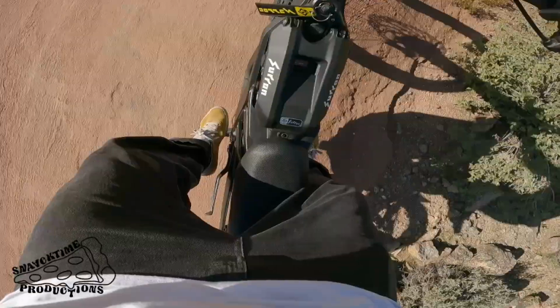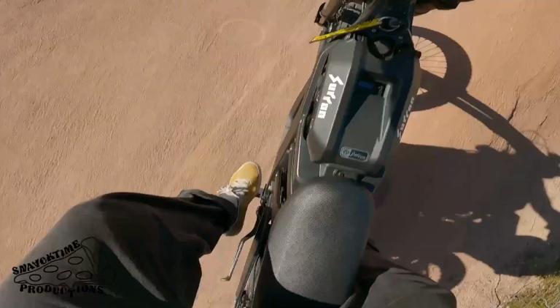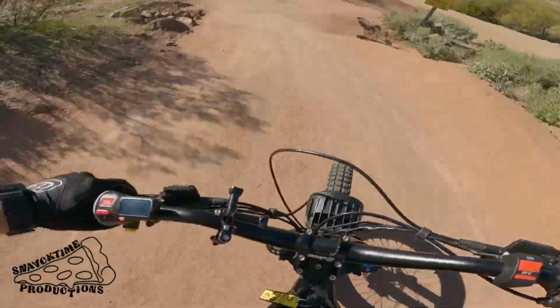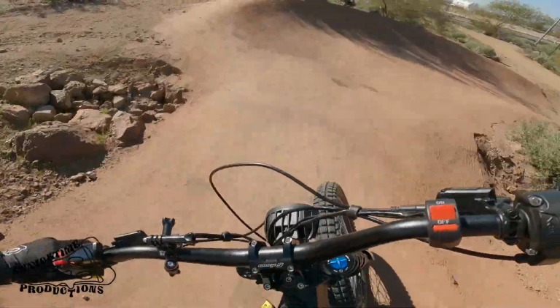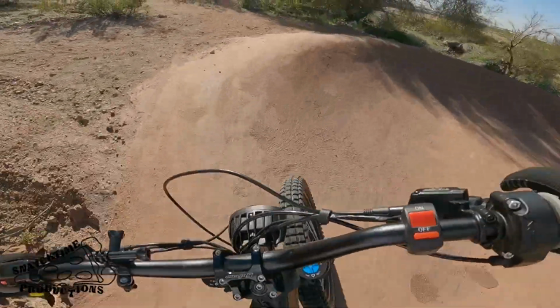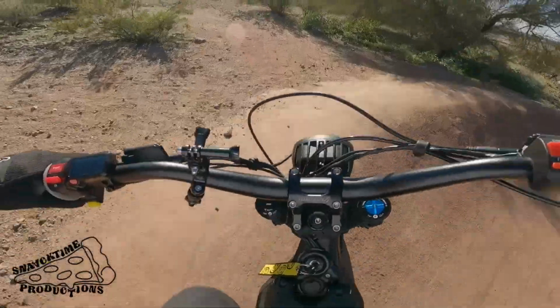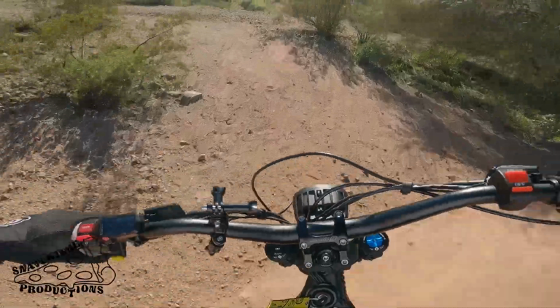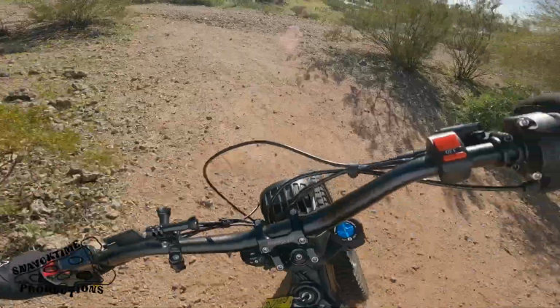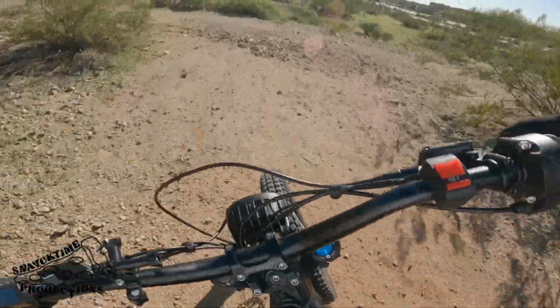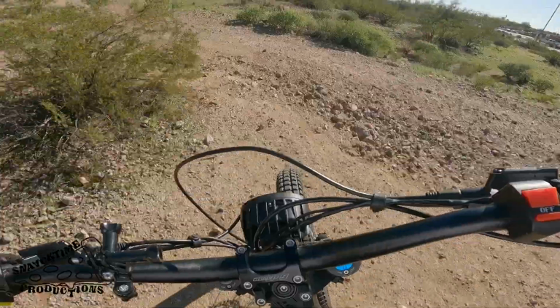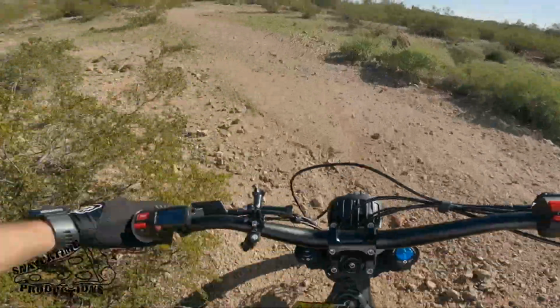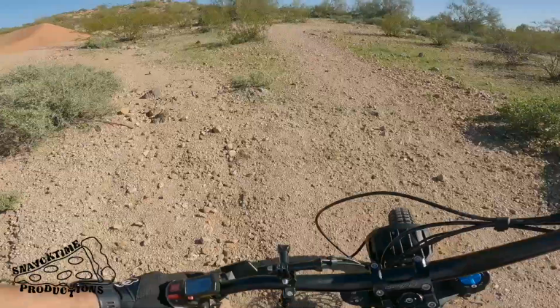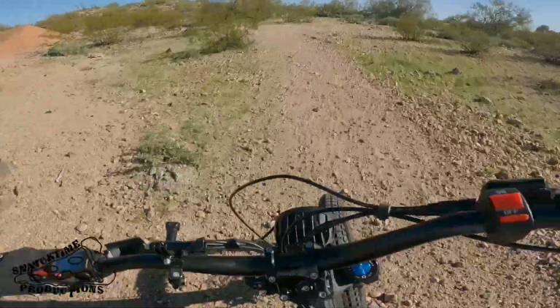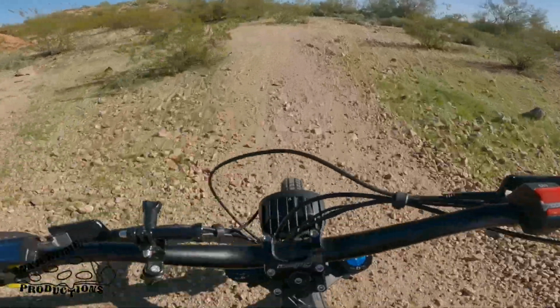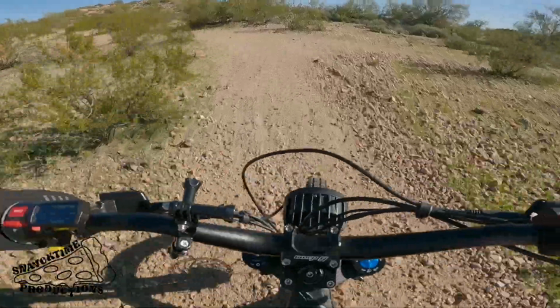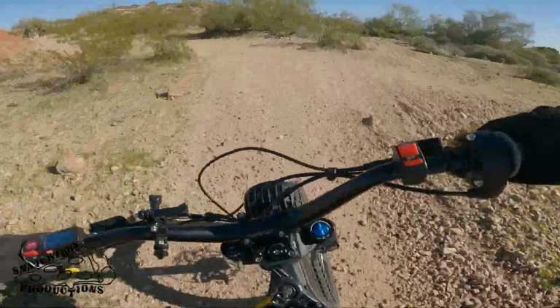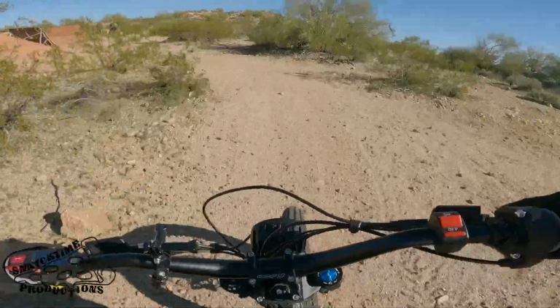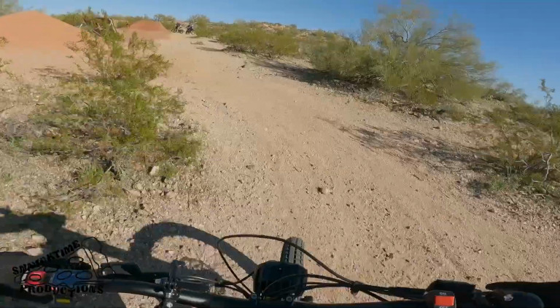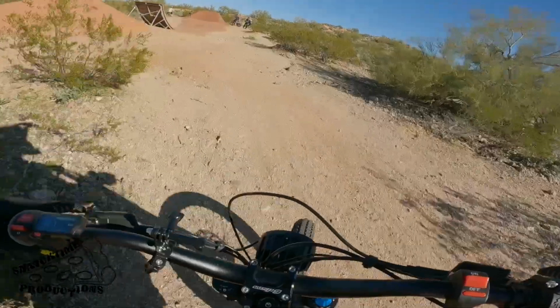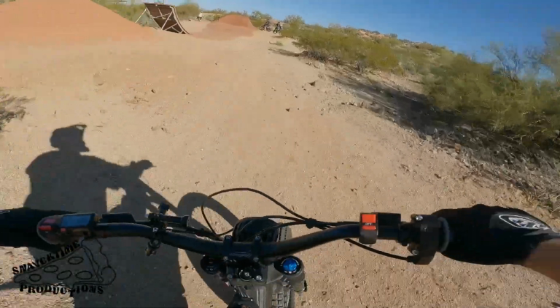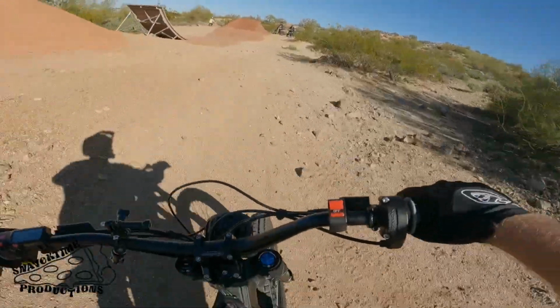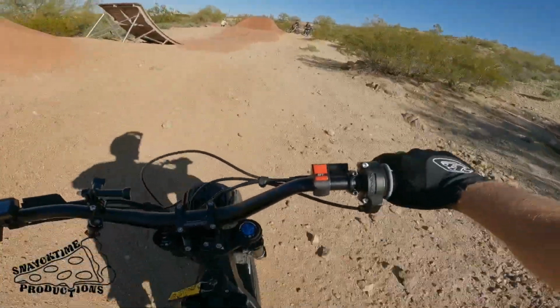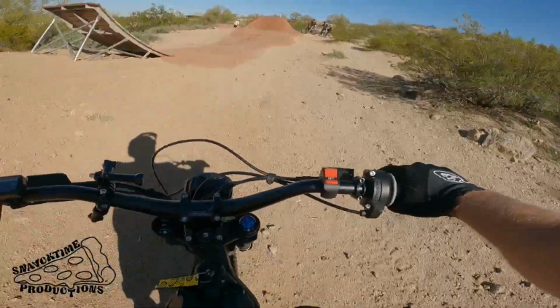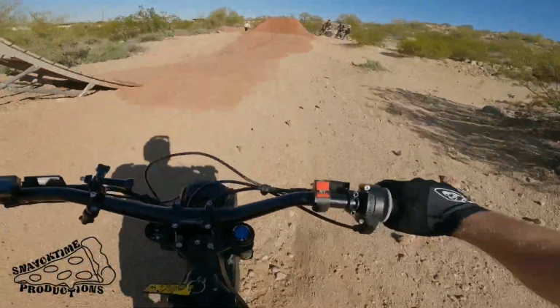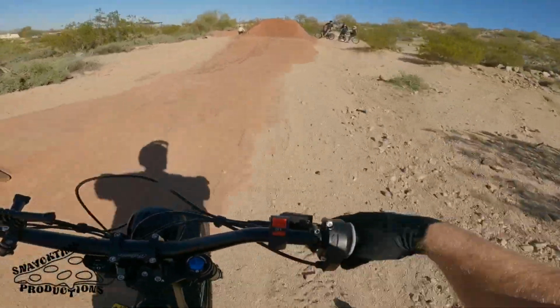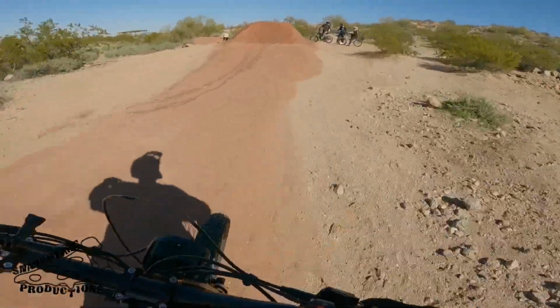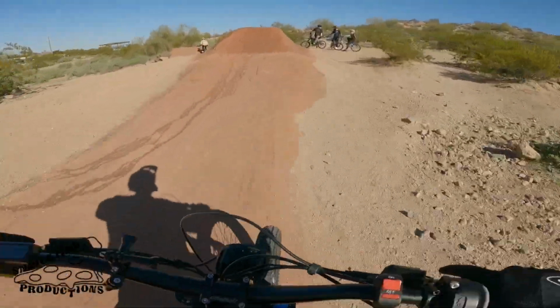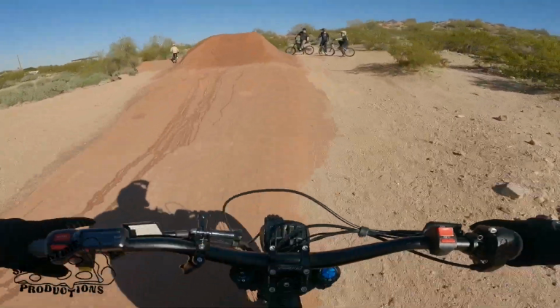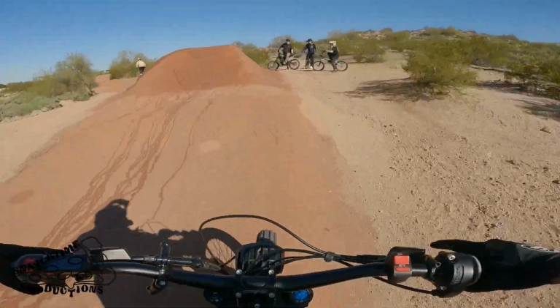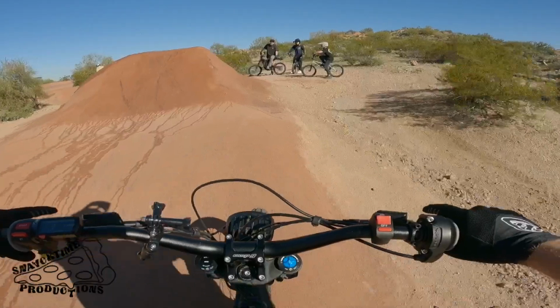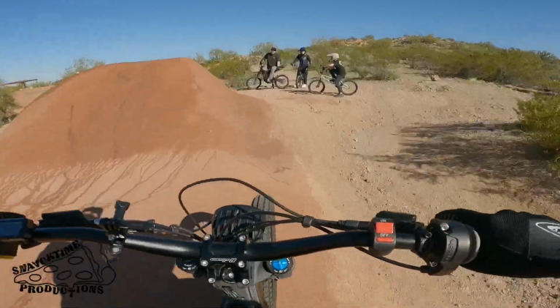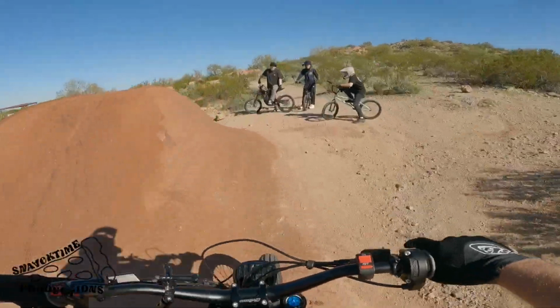Whoops. Yeah, that first one's honestly not bad at all. I was going to say up top — let's see what this angle looks like — but yeah, I kind of missed that second one.